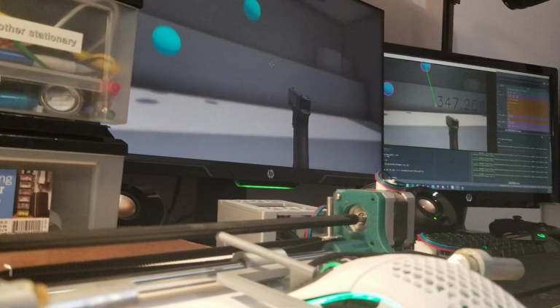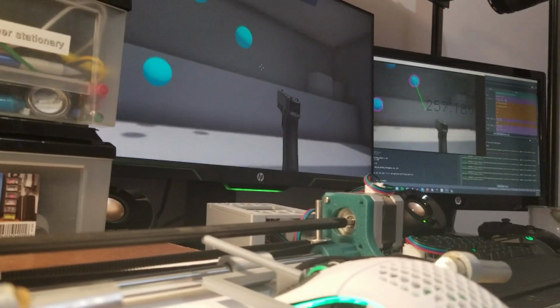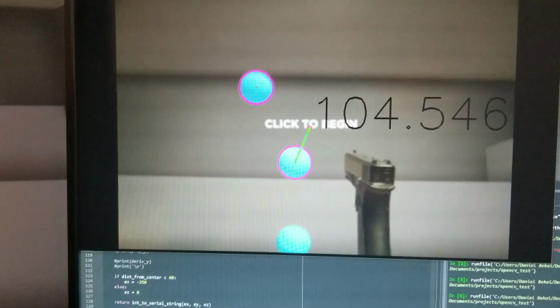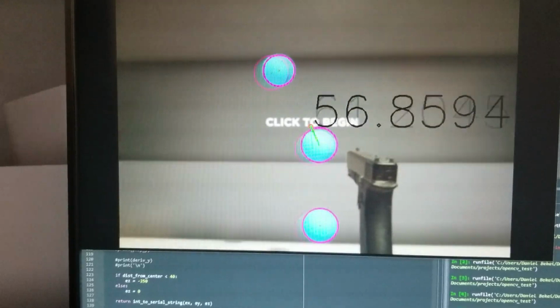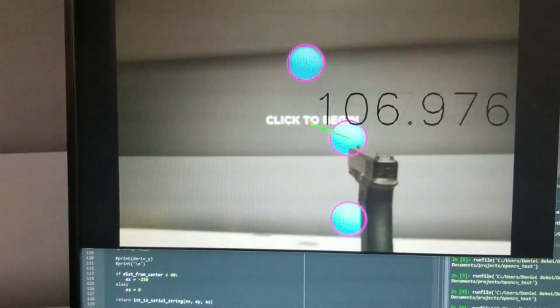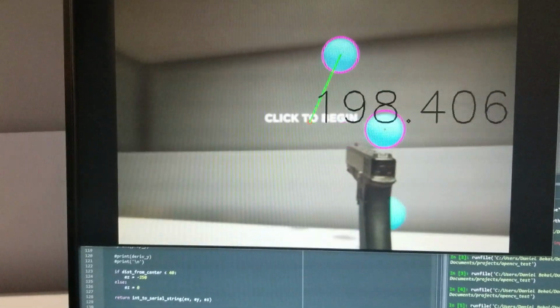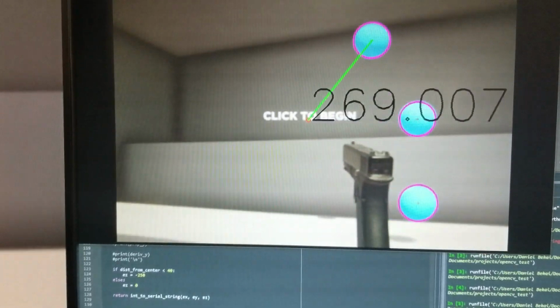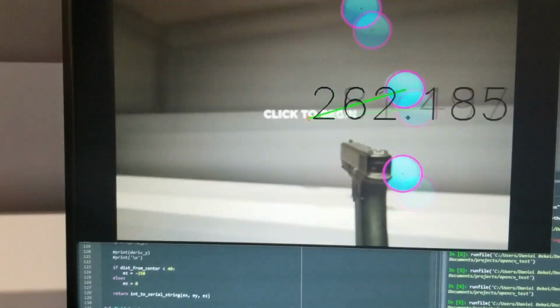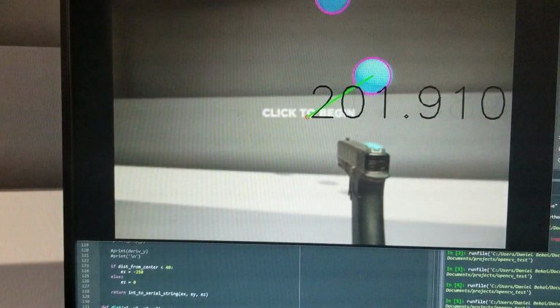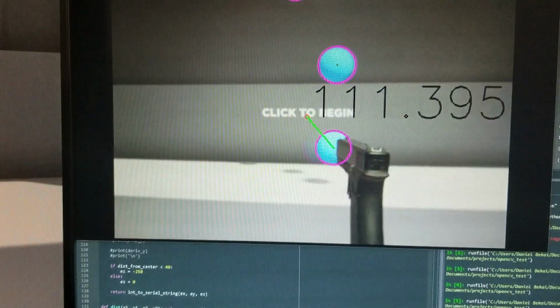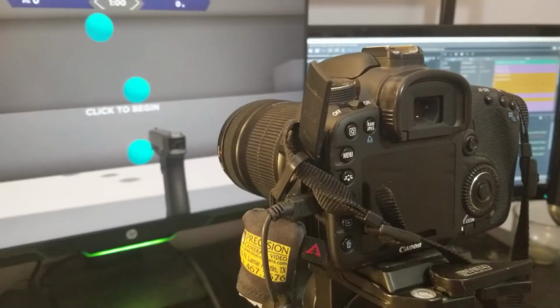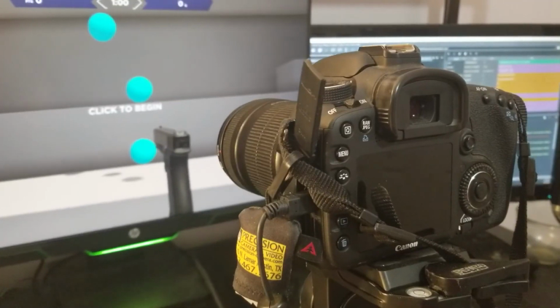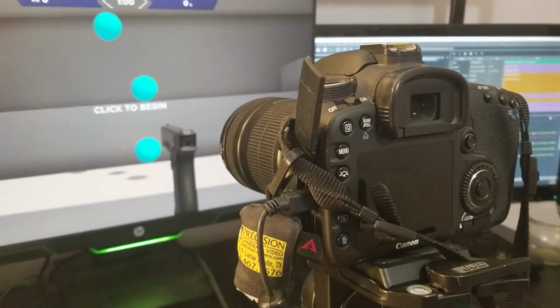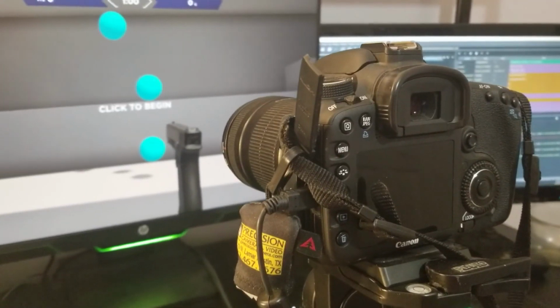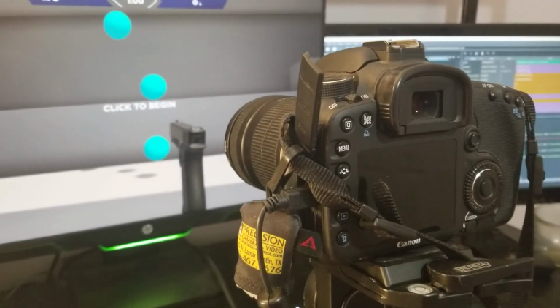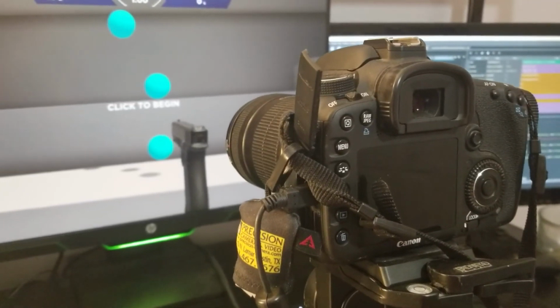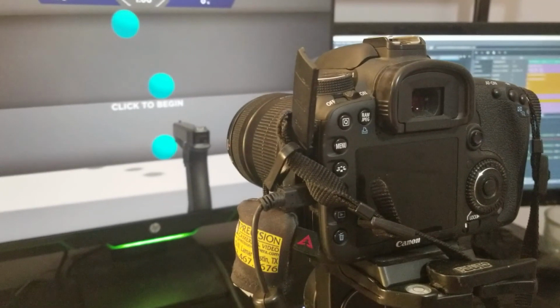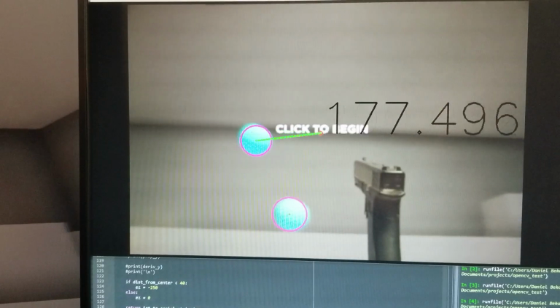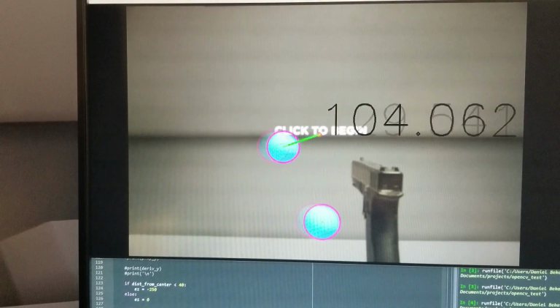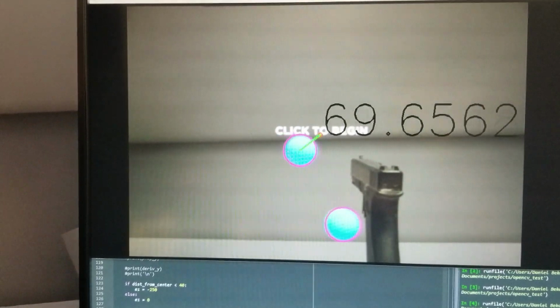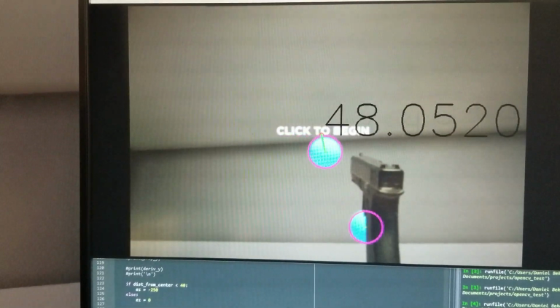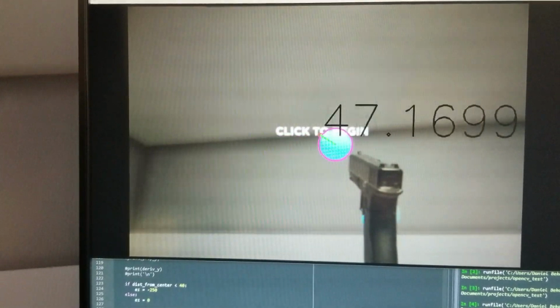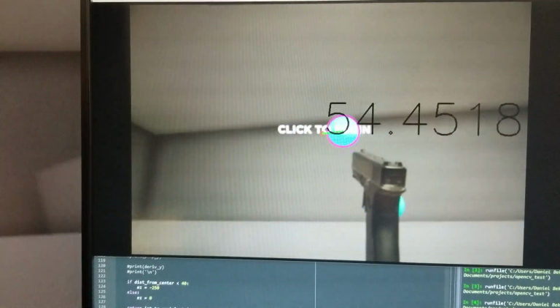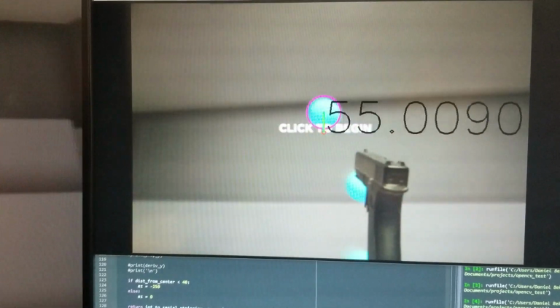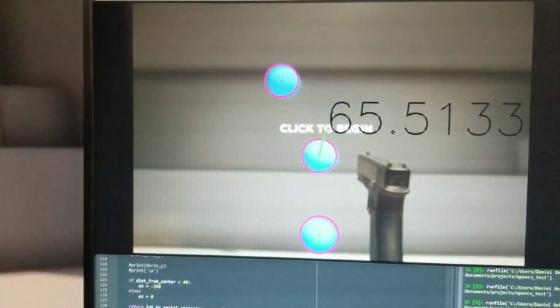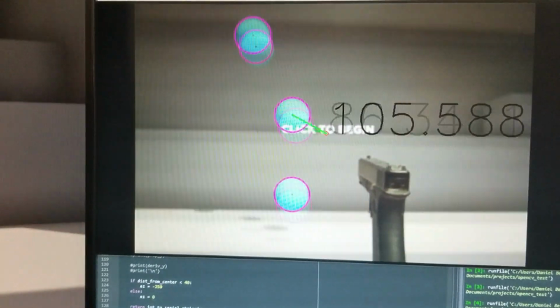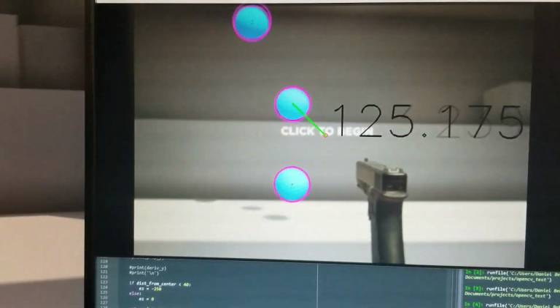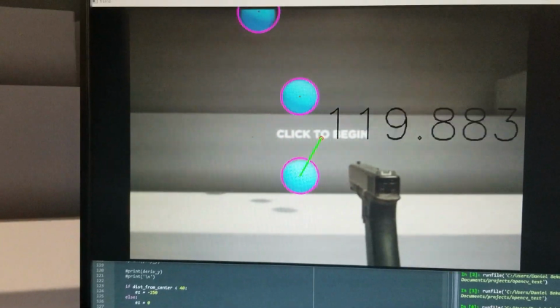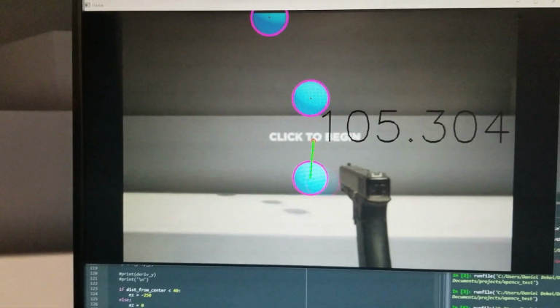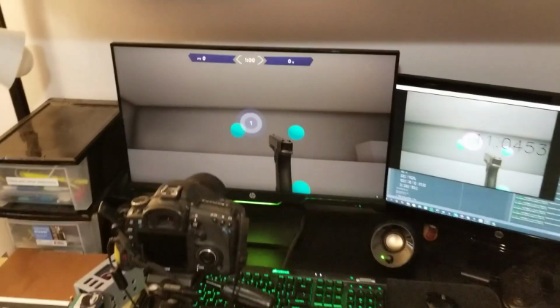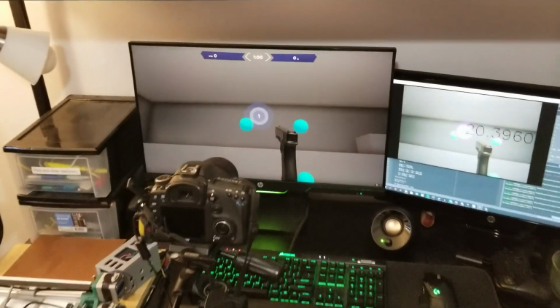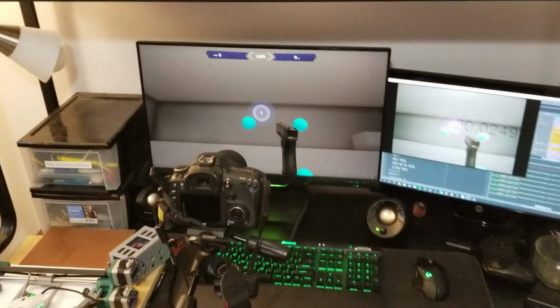Next, I used a free Python library to teach a camera how to detect circles. The camera finds the closest circle and then moves the mouse towards it. Here it is in action.